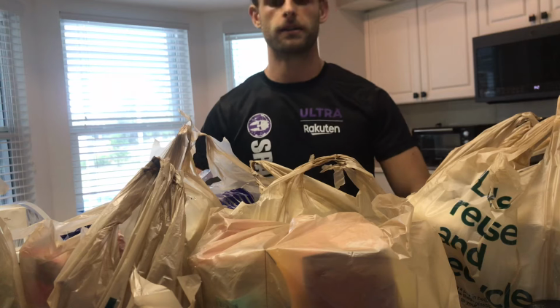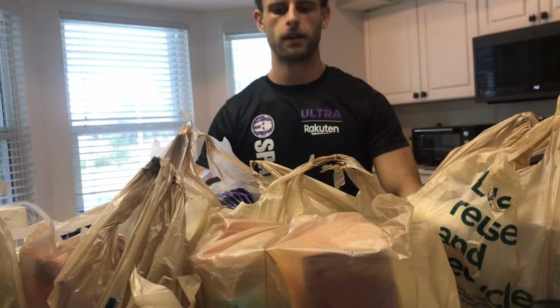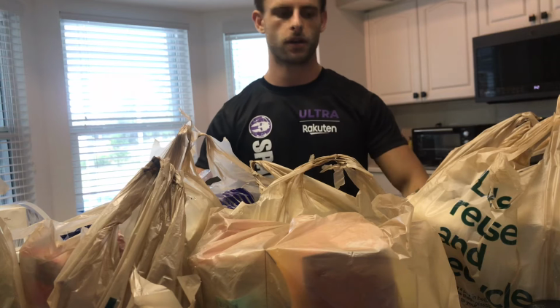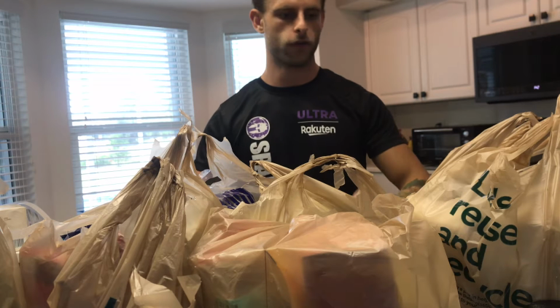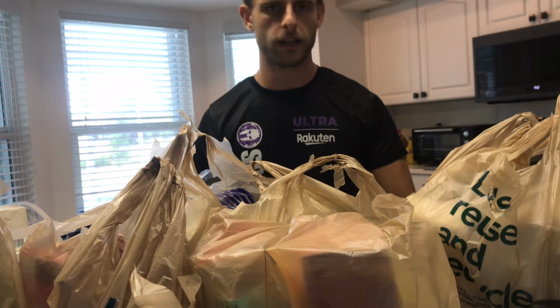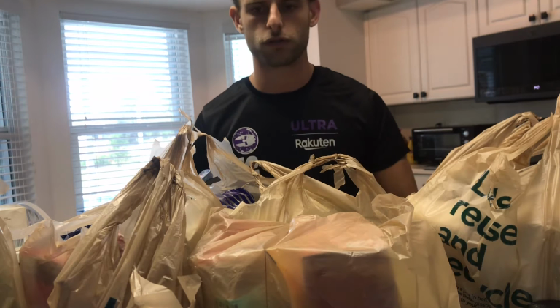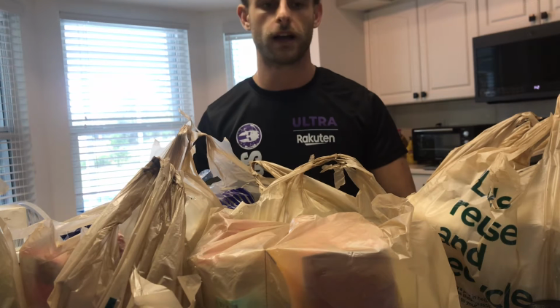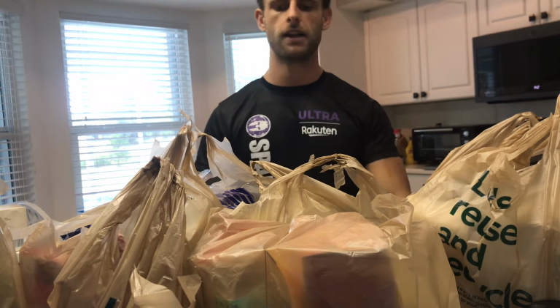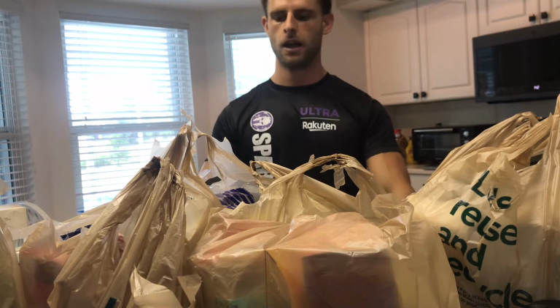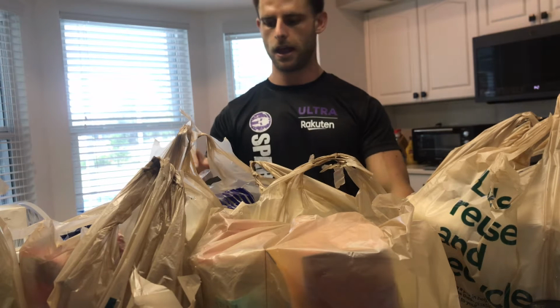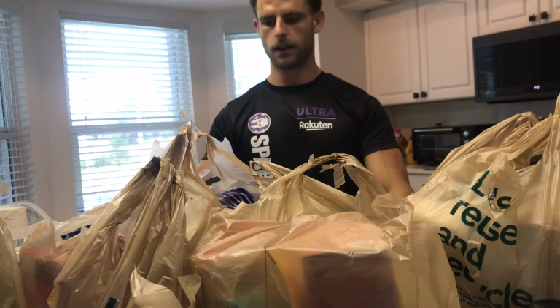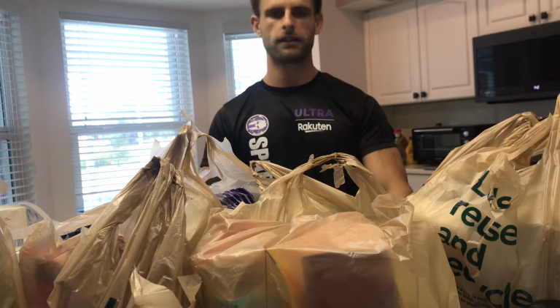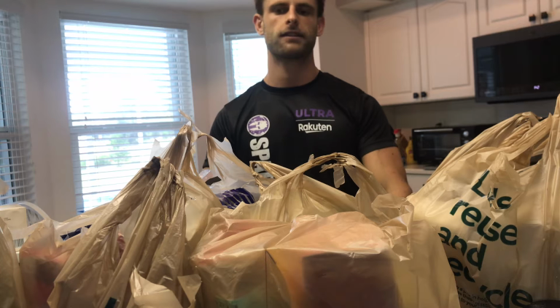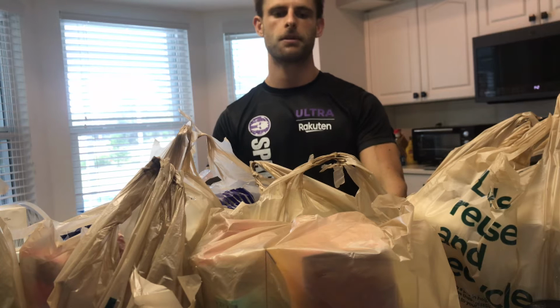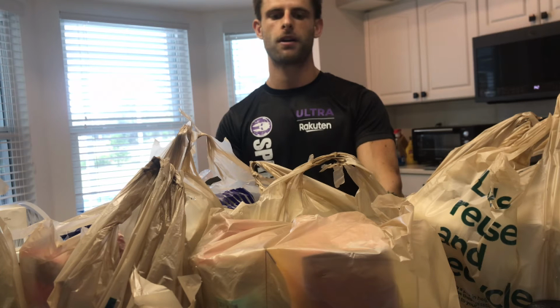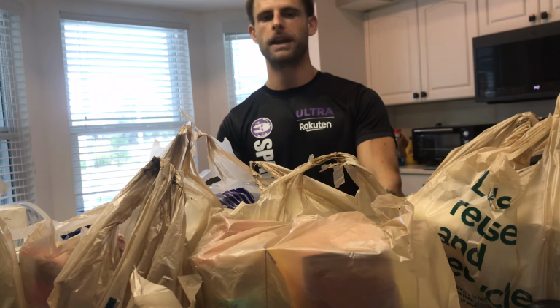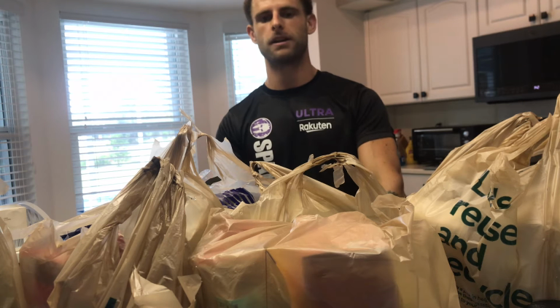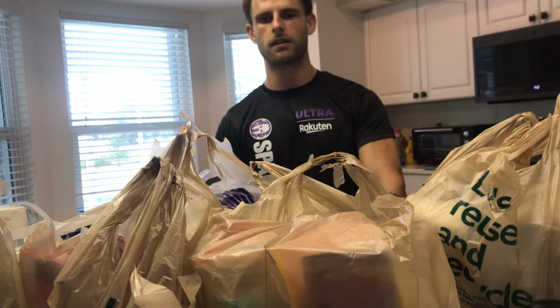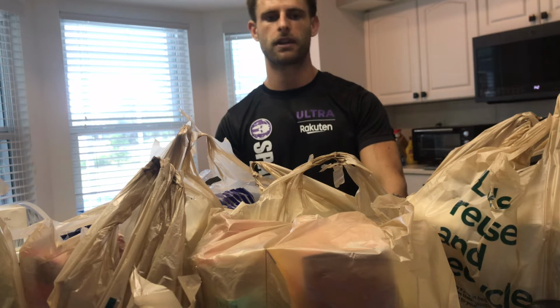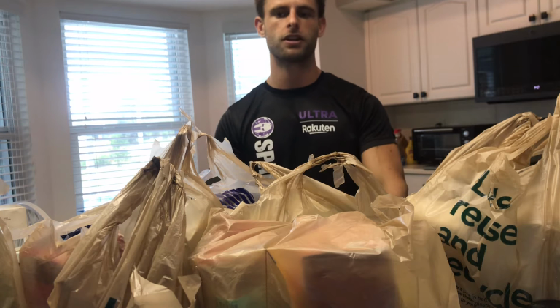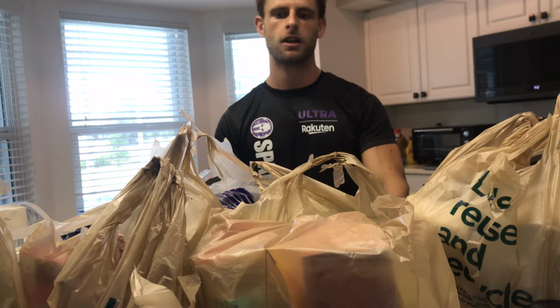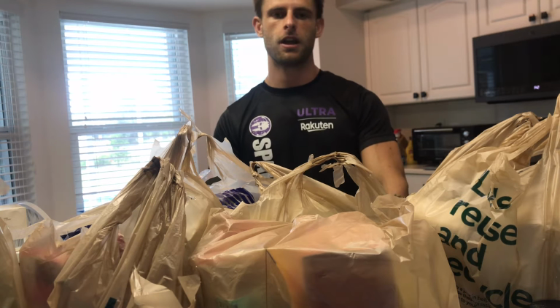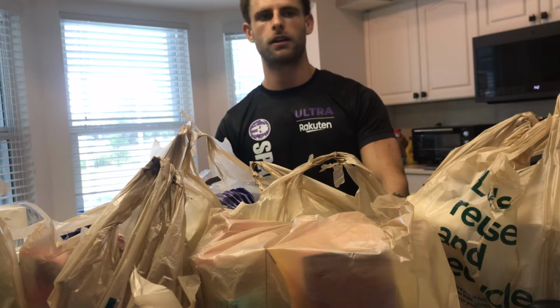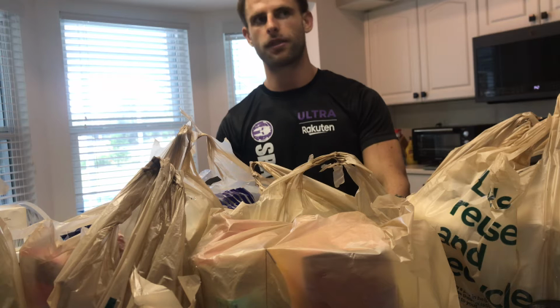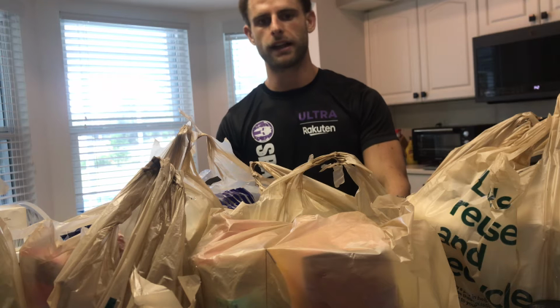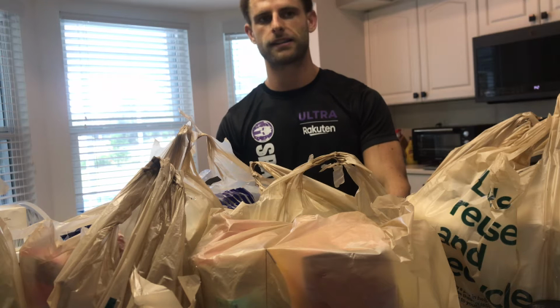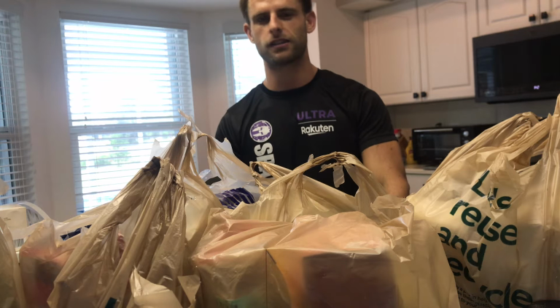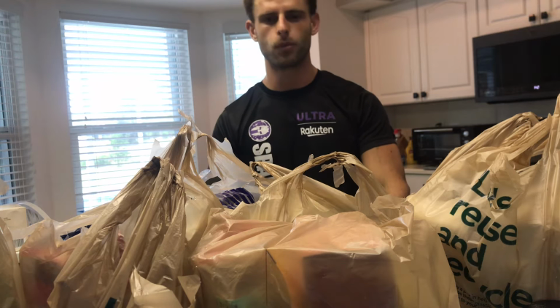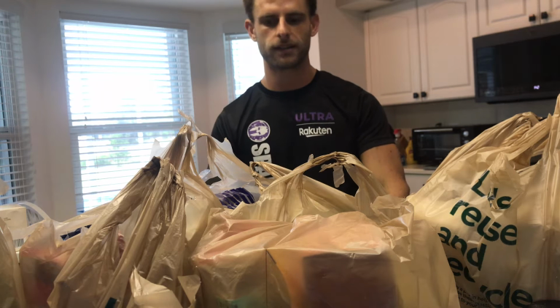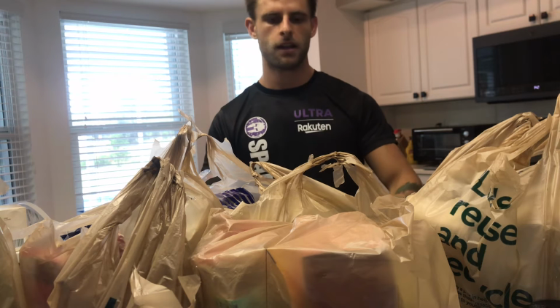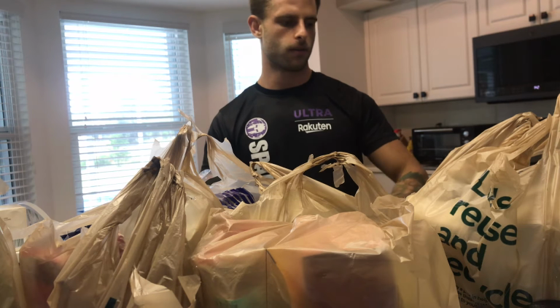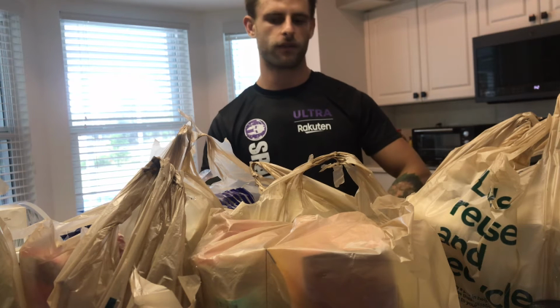It's me Dylan and we're gonna go over the grocery haul I did today. A lot of these things are mainly because of a competition in about six or seven weeks, so I'm trying to focus on my macros and what I'm taking in.